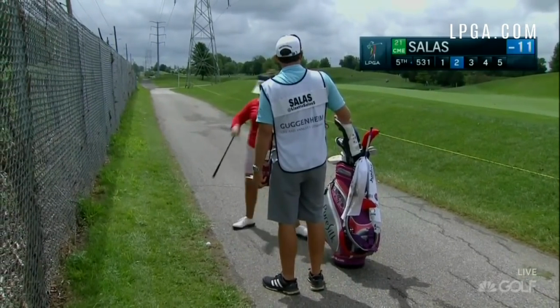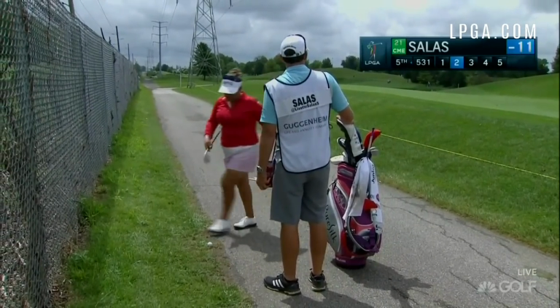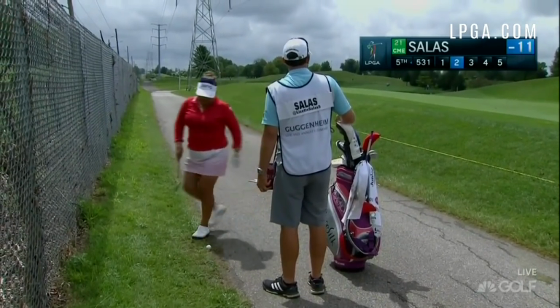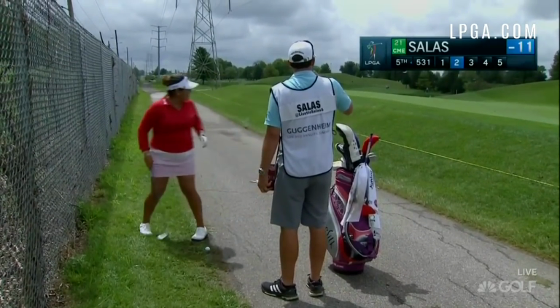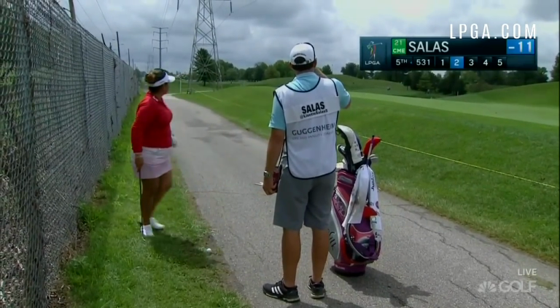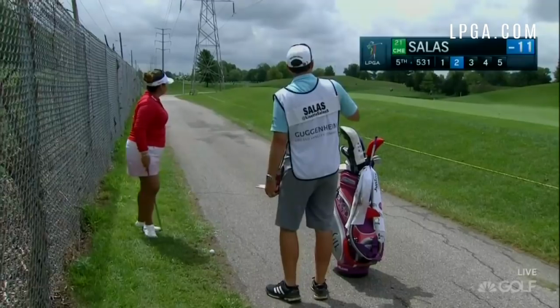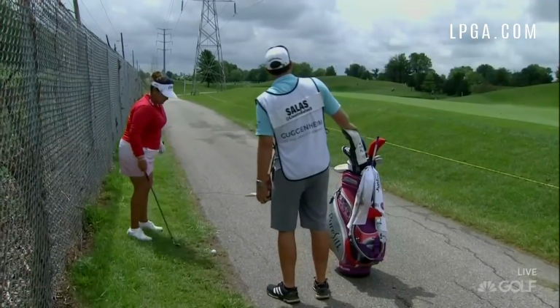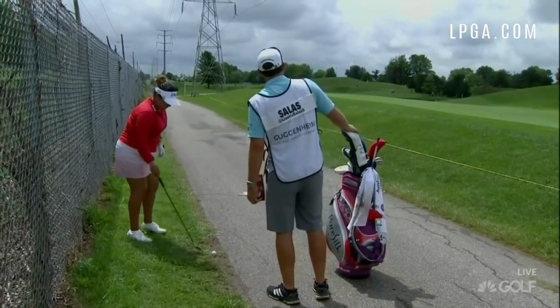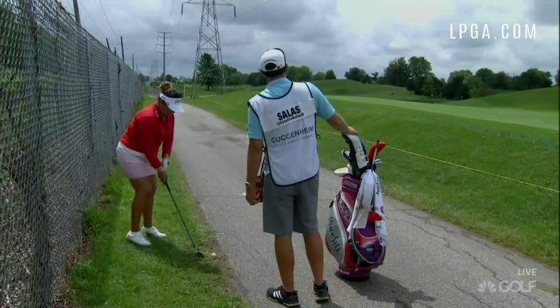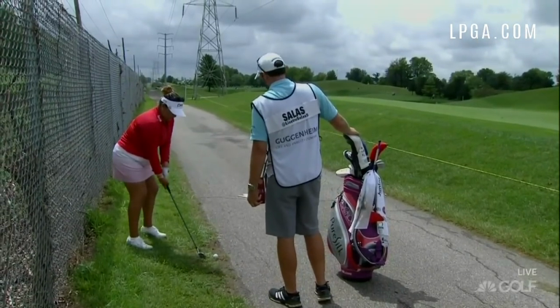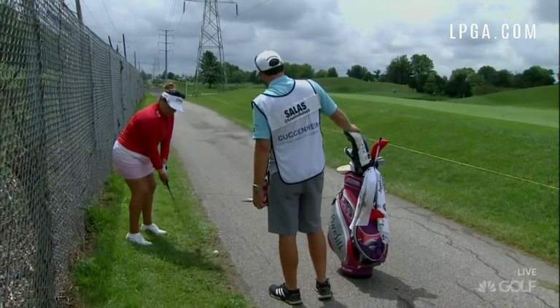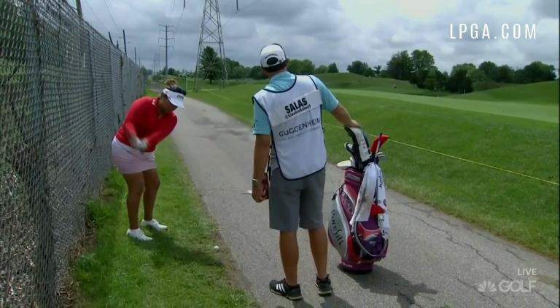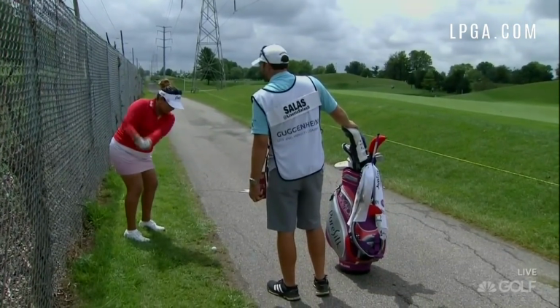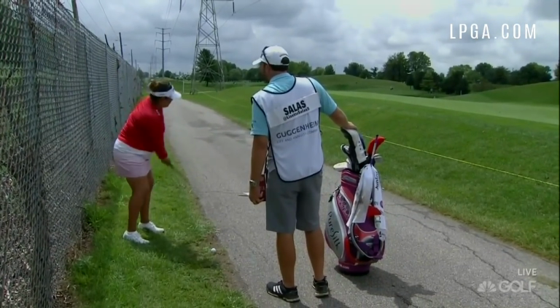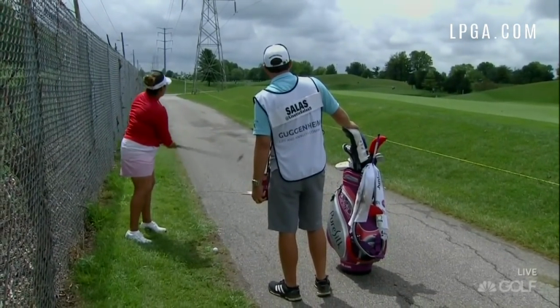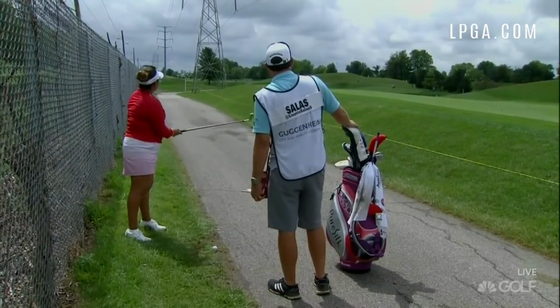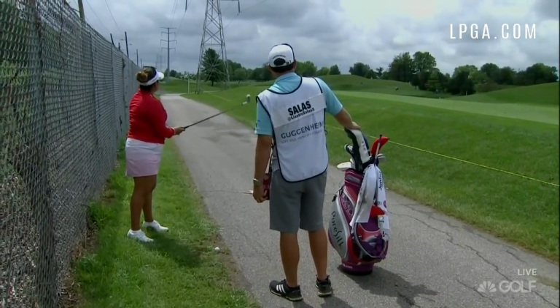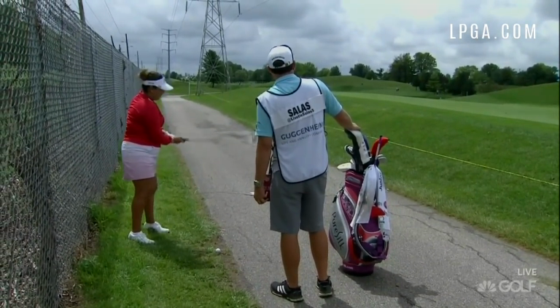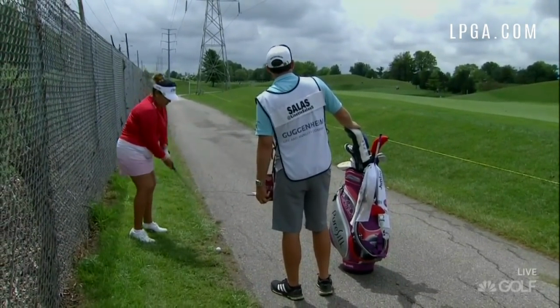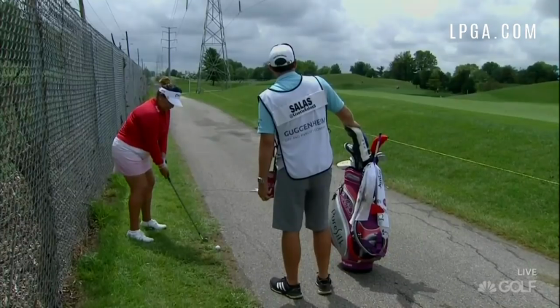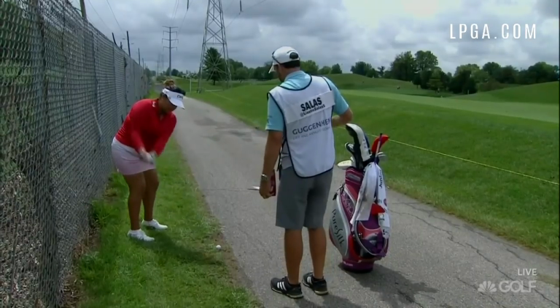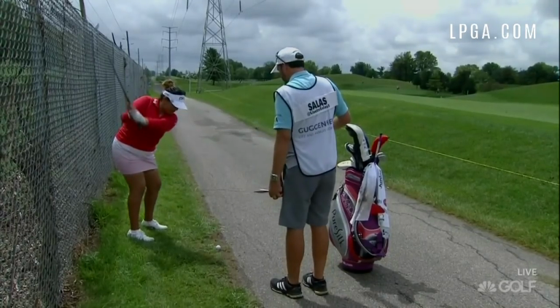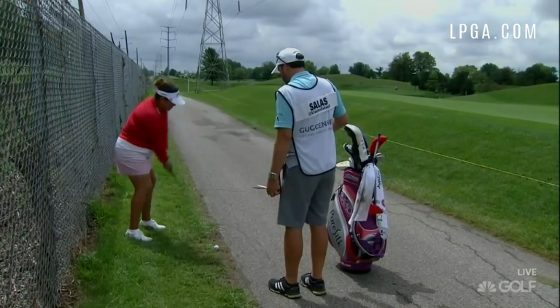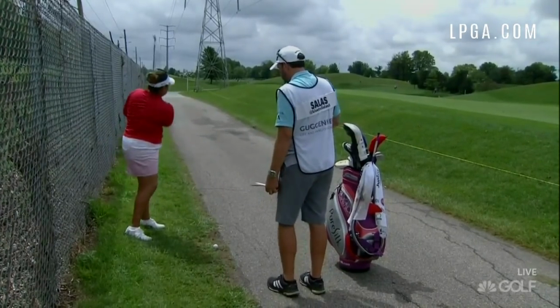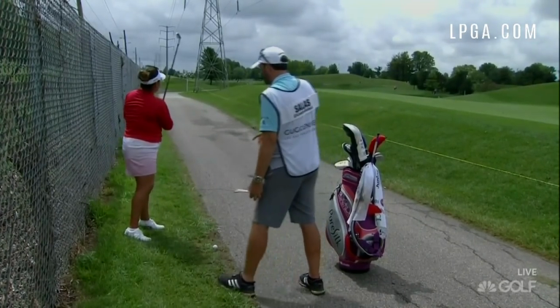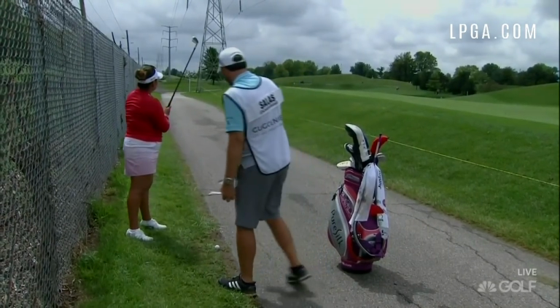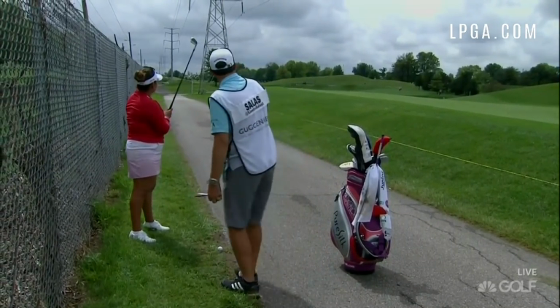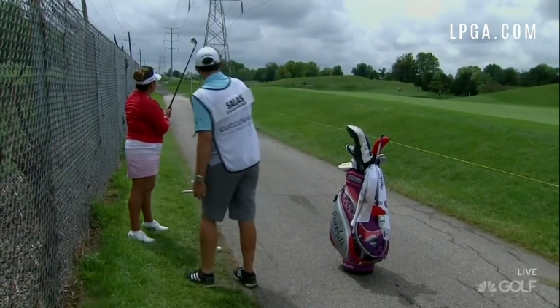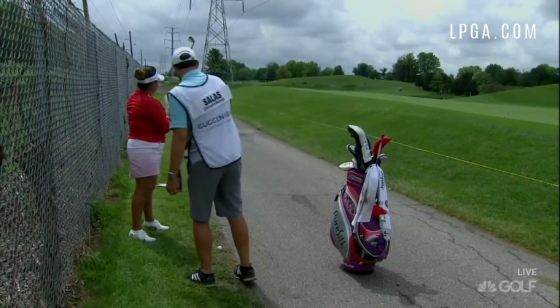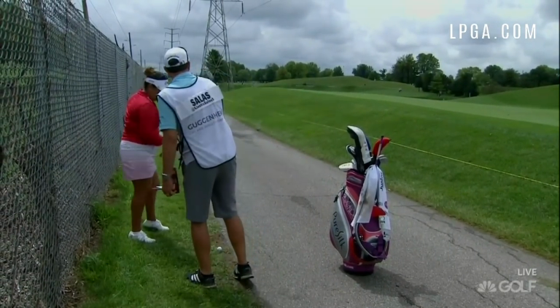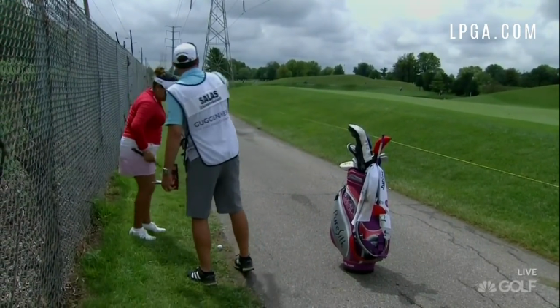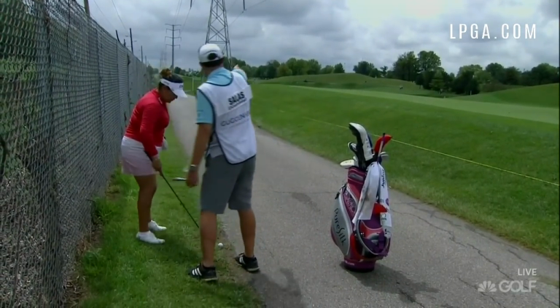She's managed to take a drop, basically right at where the caddie is standing out there. Her ball was about where her left foot is, her right foot is right now.